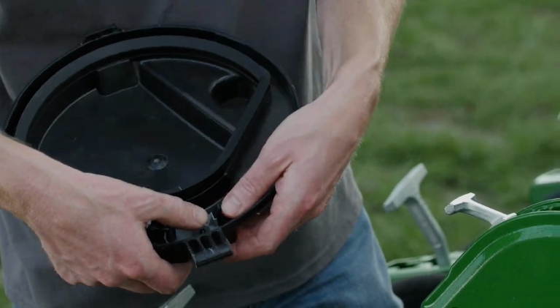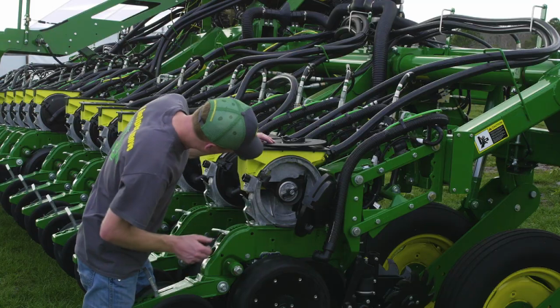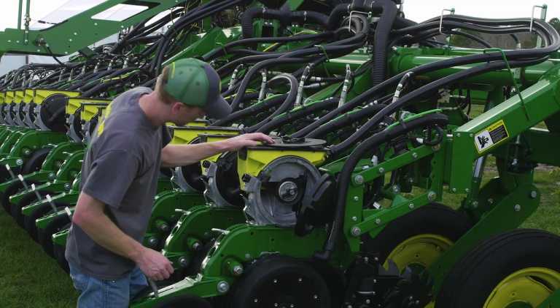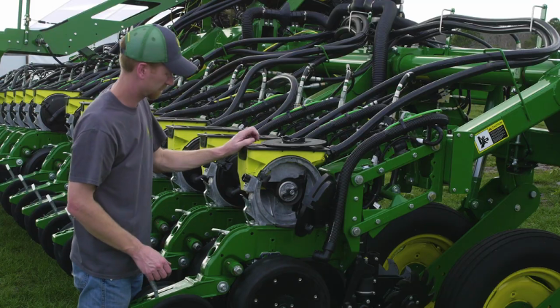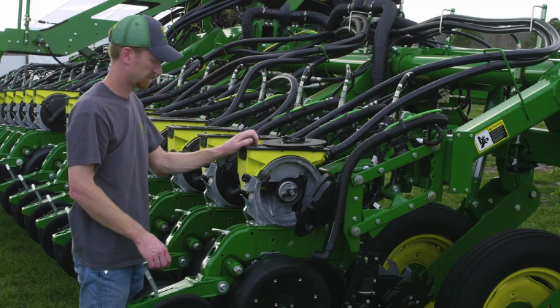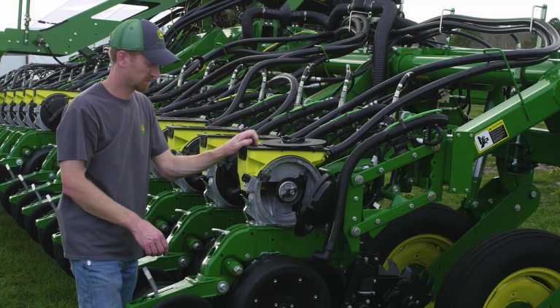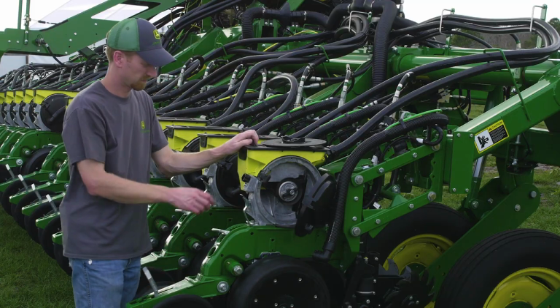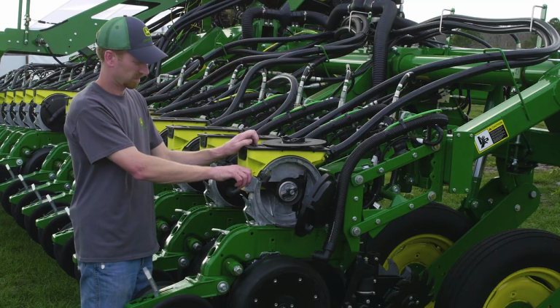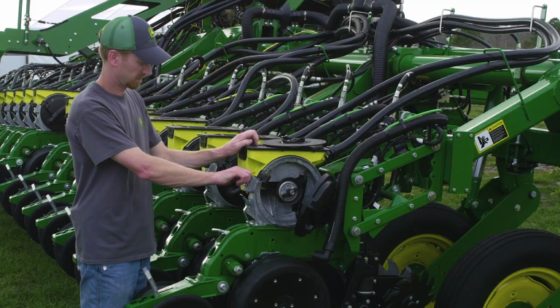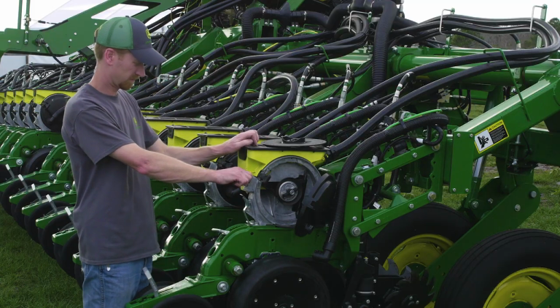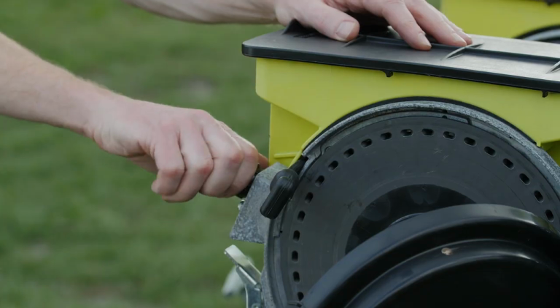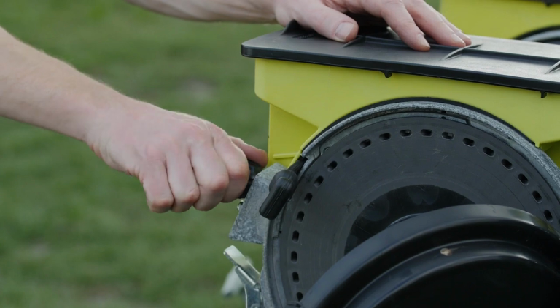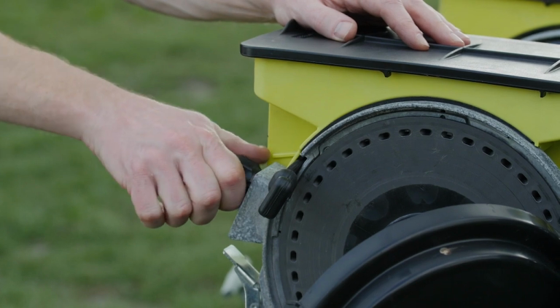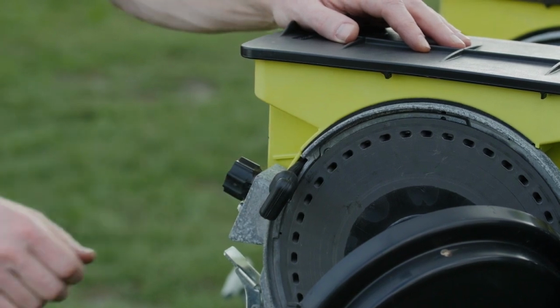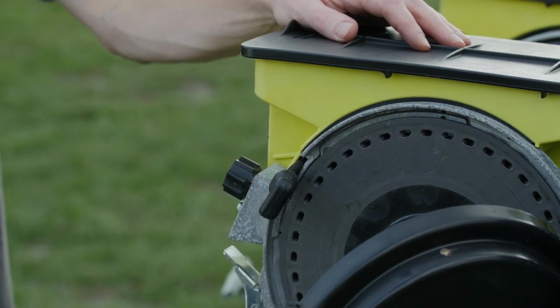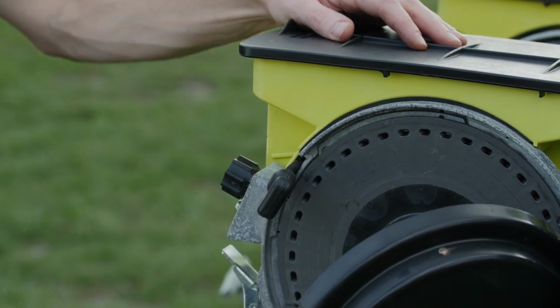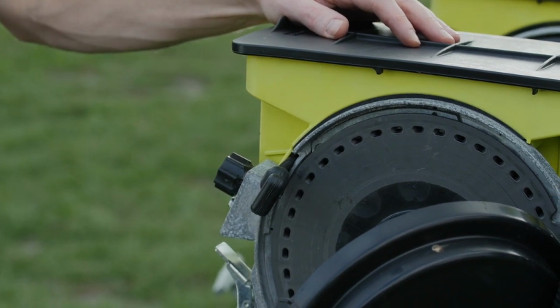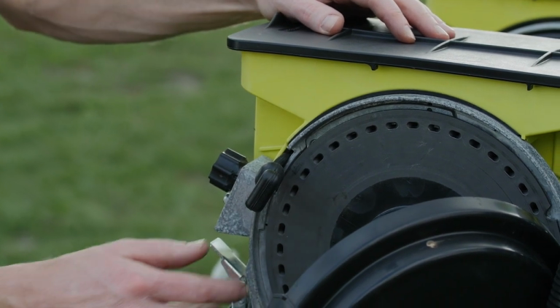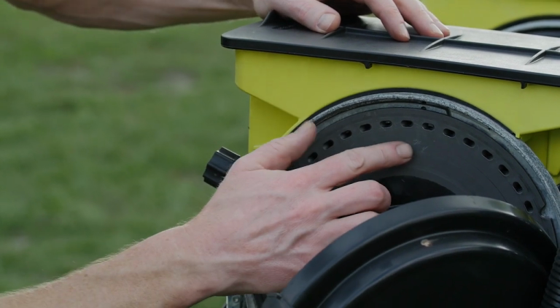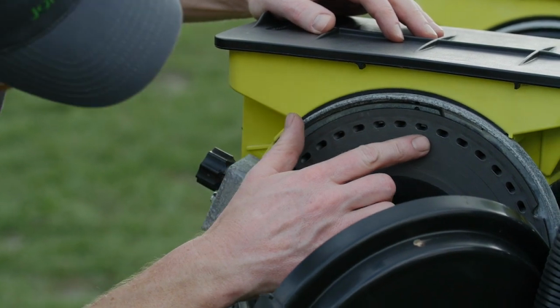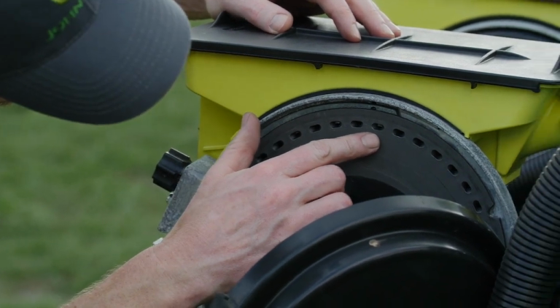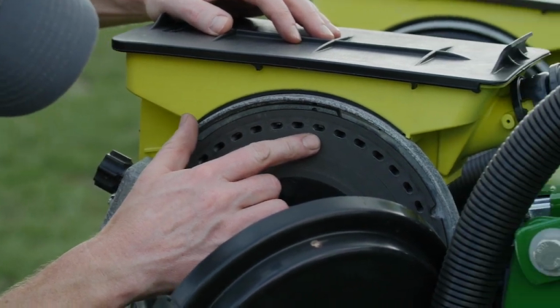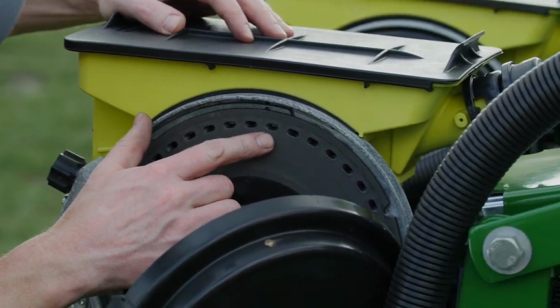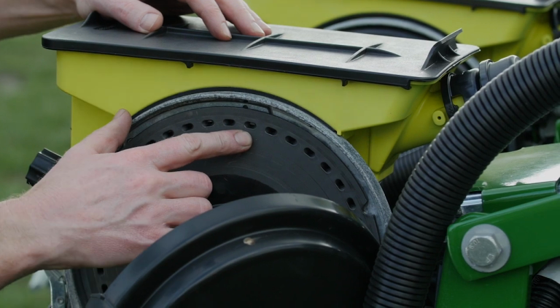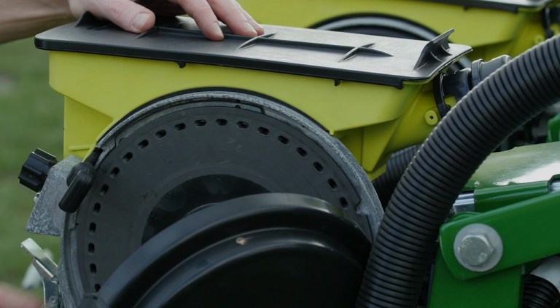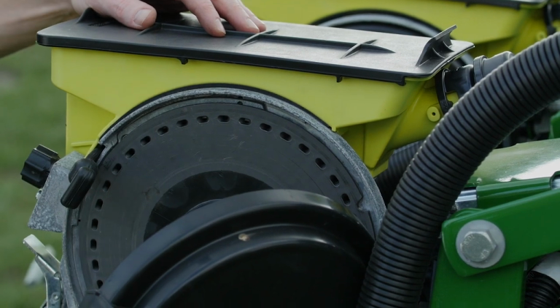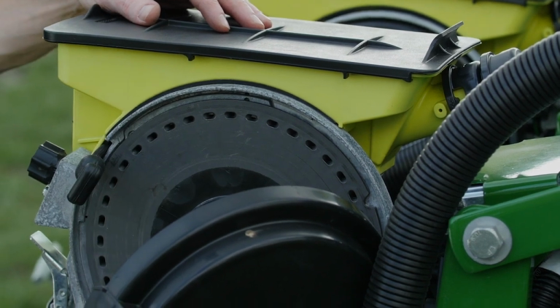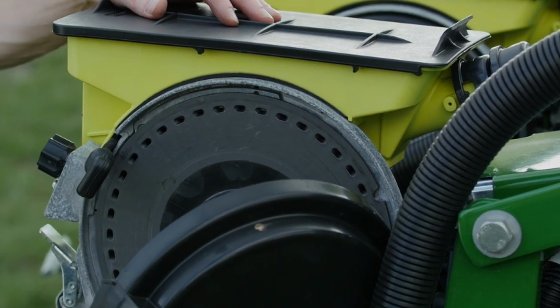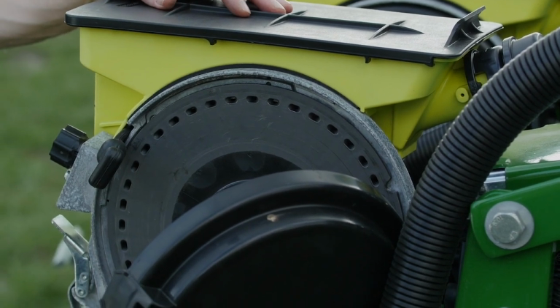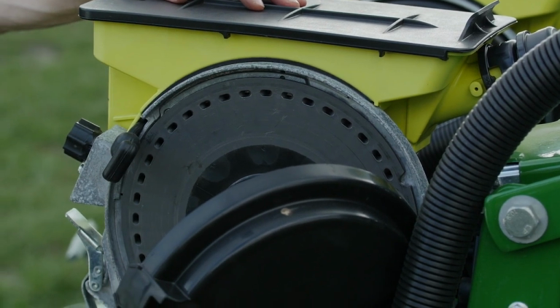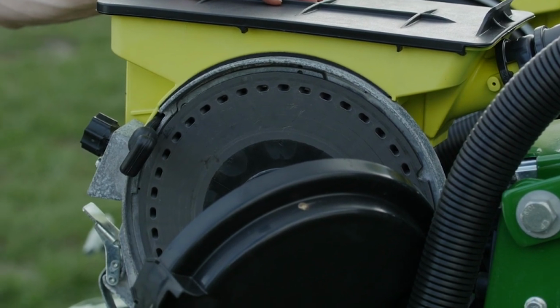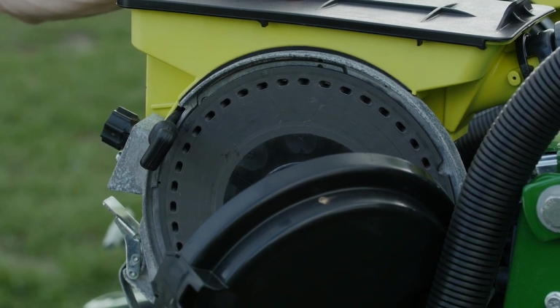The double eliminator aids in removing extra seed from the meter disc. Higher vacuum levels can draw extra seed as the disc rotates. By setting the double eliminator correctly, customers can reduce the occurrence of double seeding or skips.